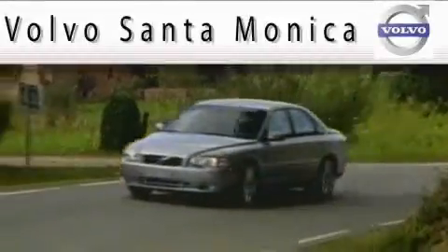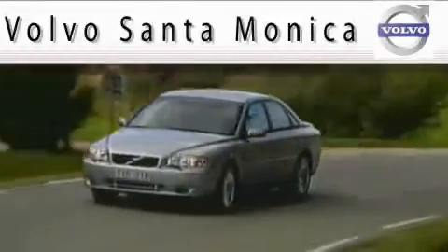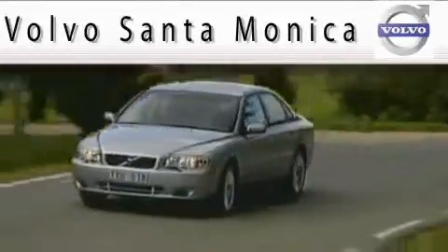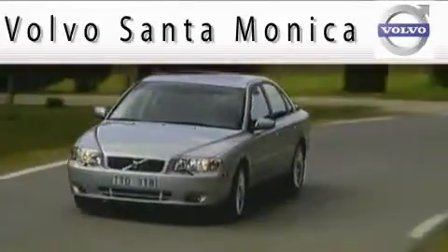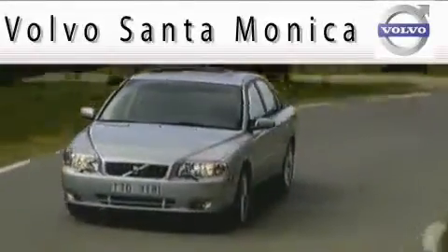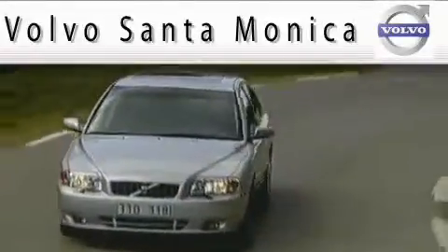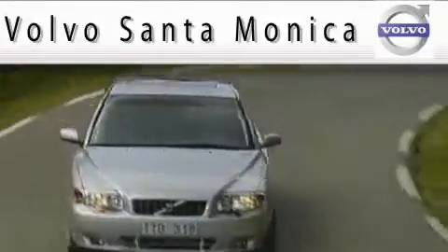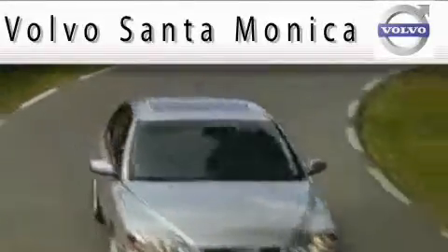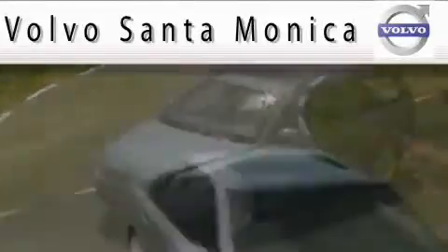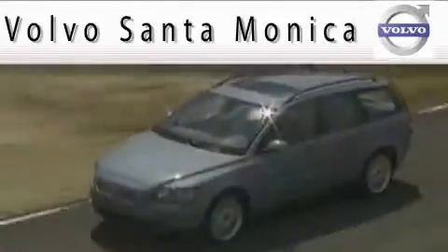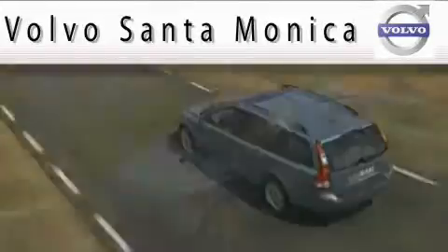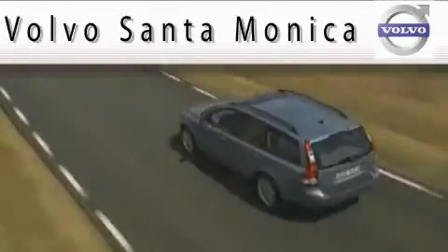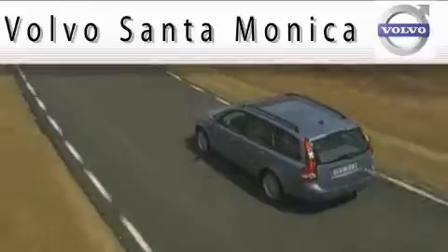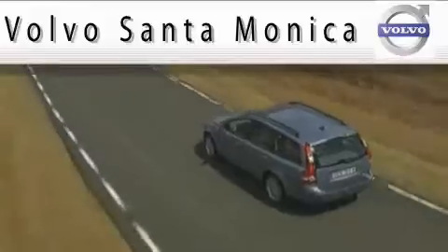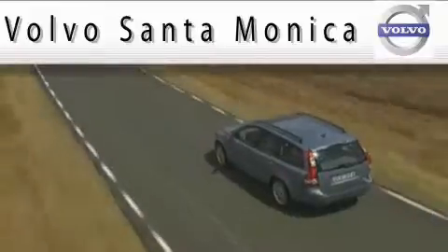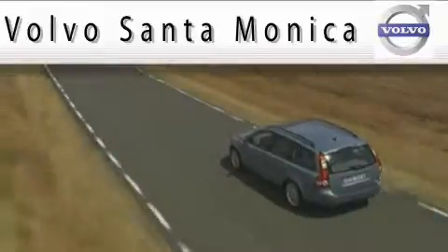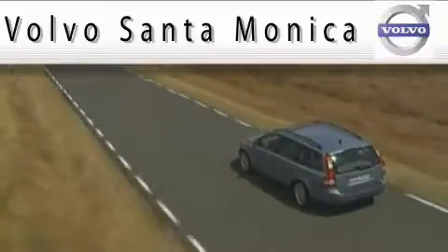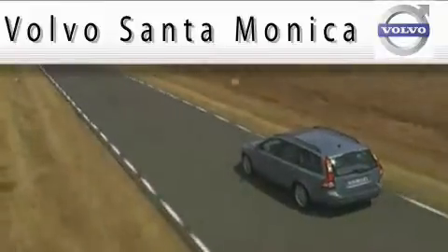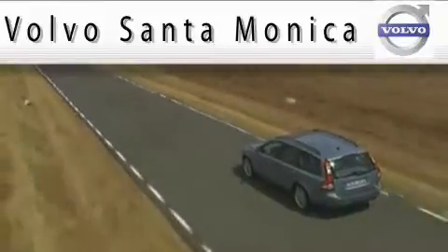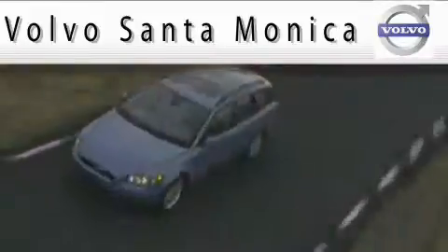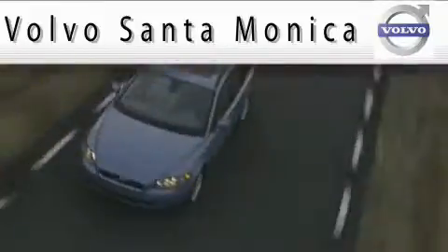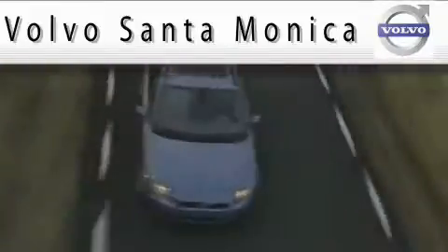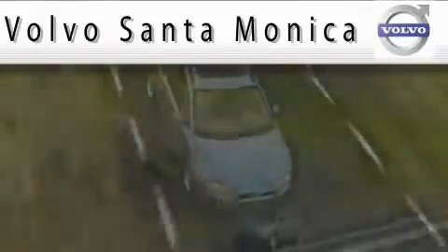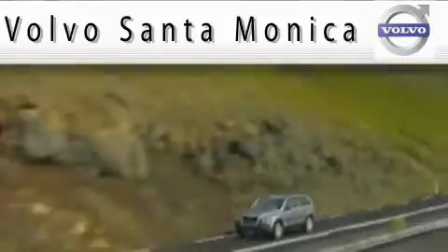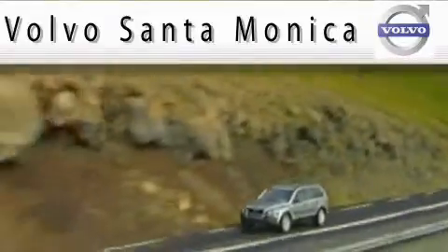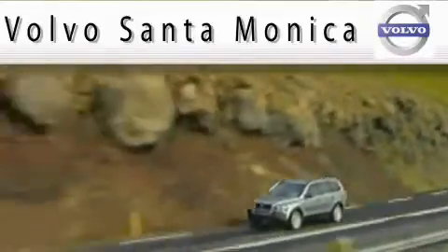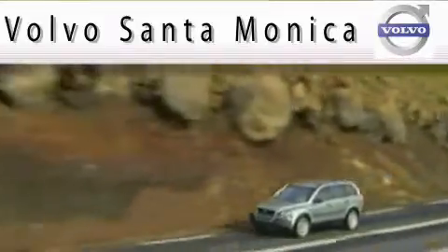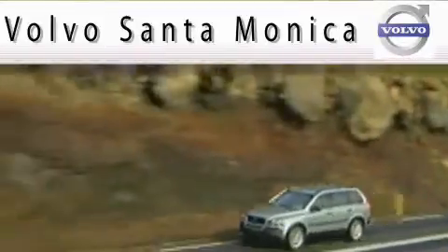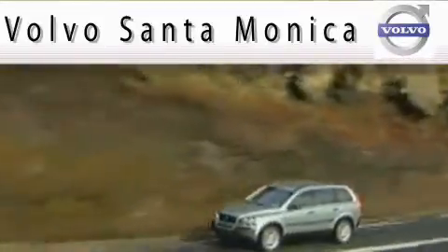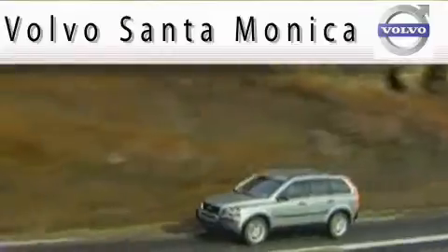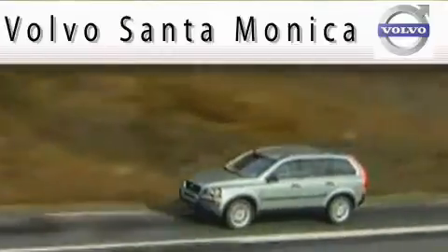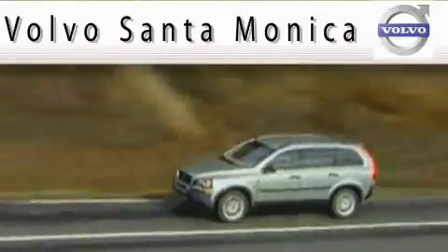For all things Volvo, it has to be Volvo of Santa Monica. Selection, service and value — that's Volvo of Santa Monica, the number one Volvo dealer in the U.S. since 2004.